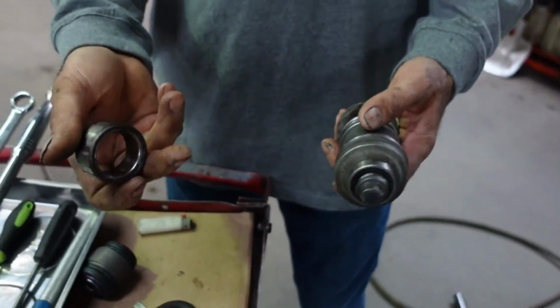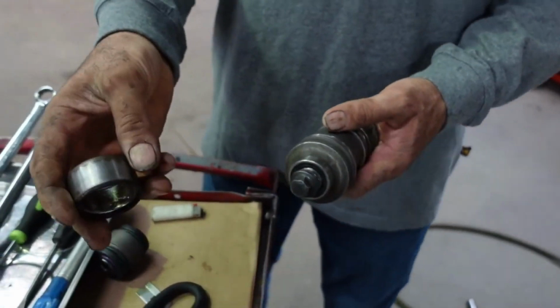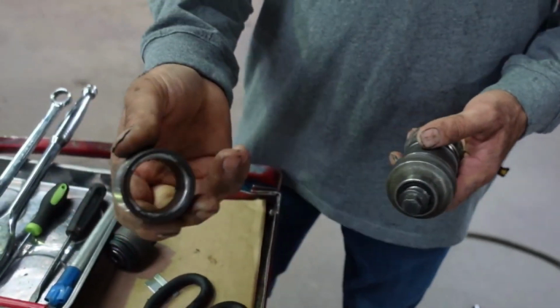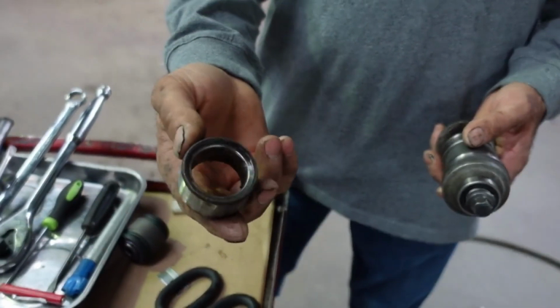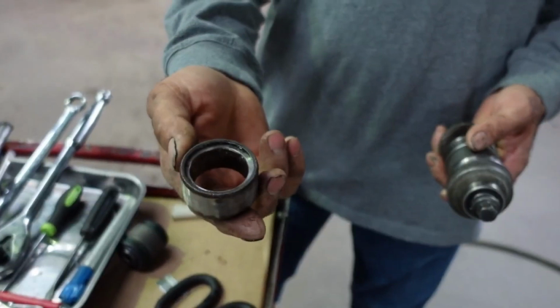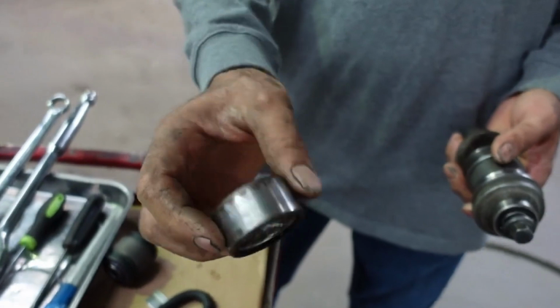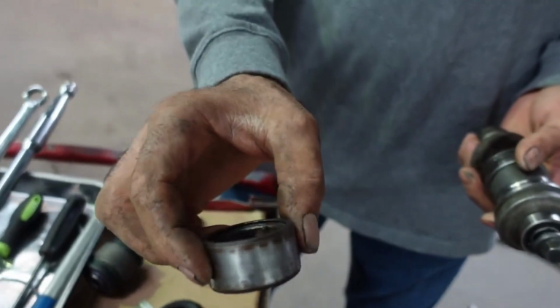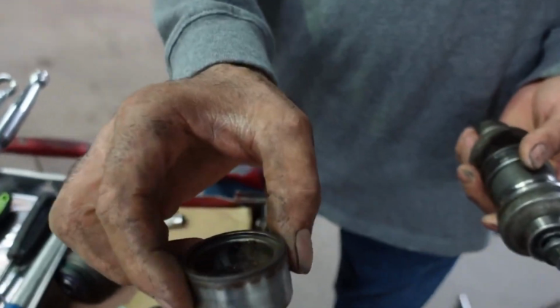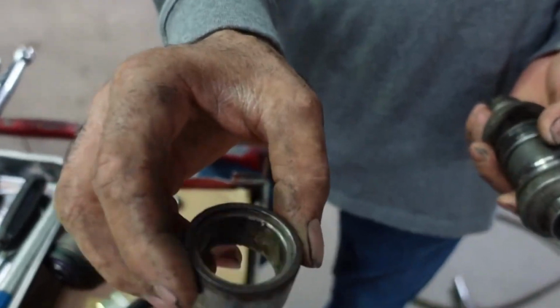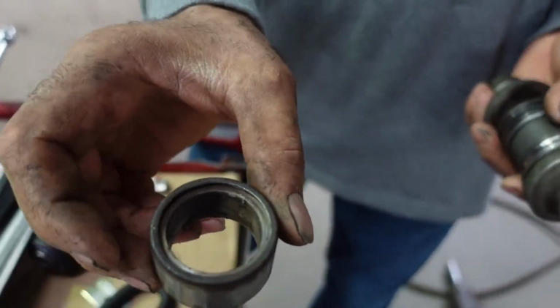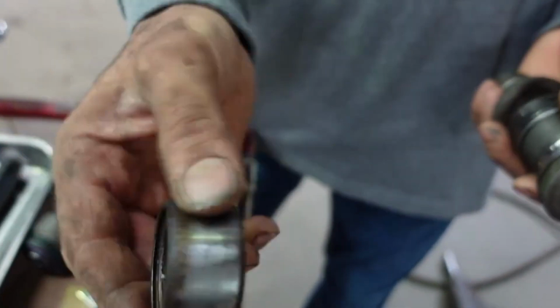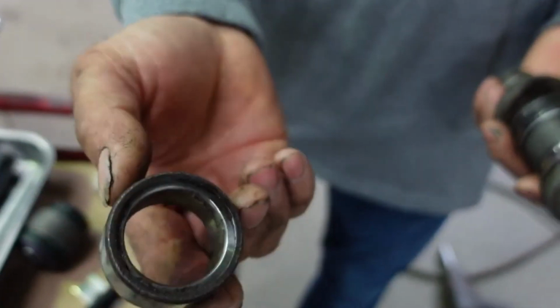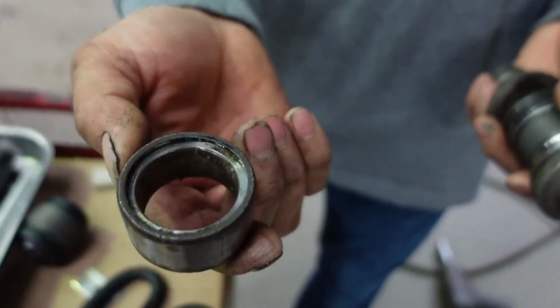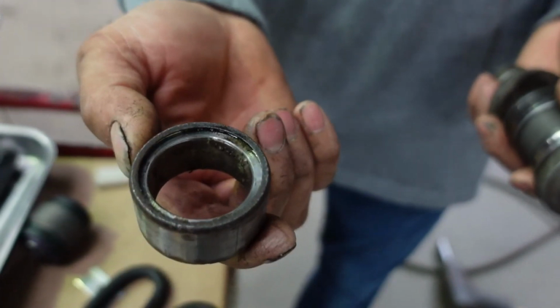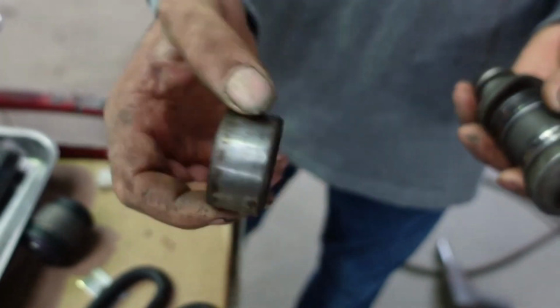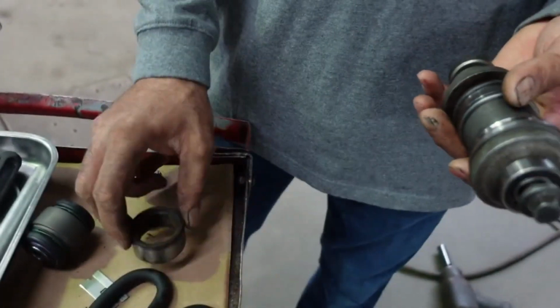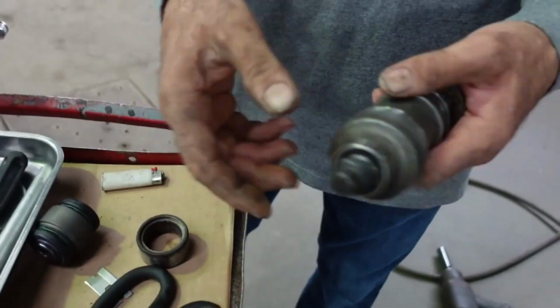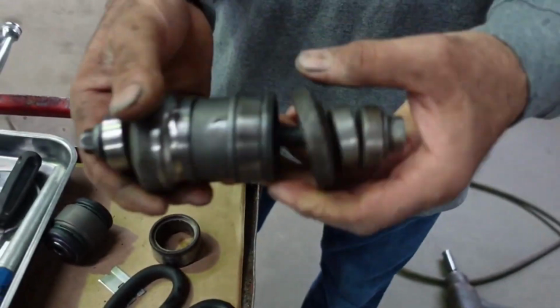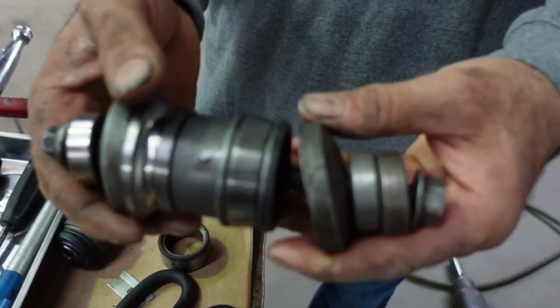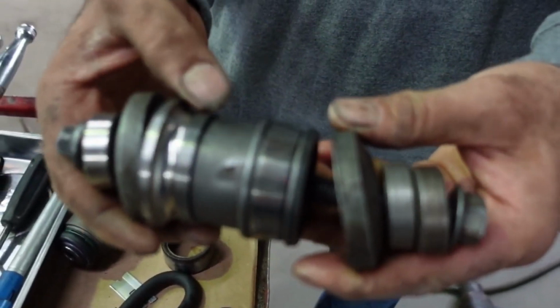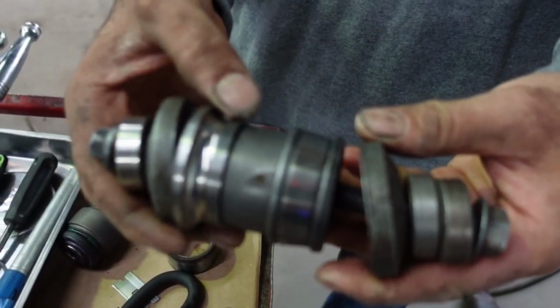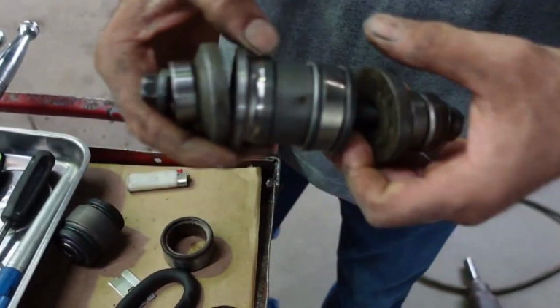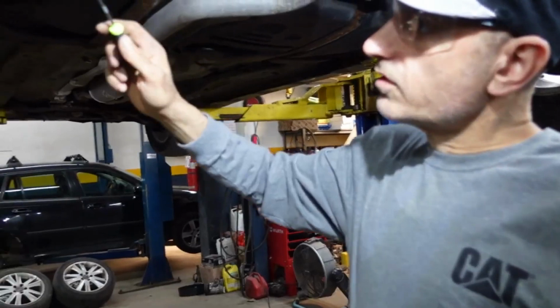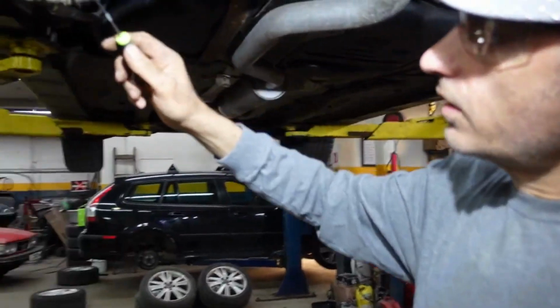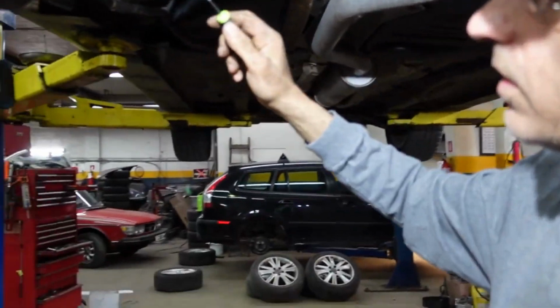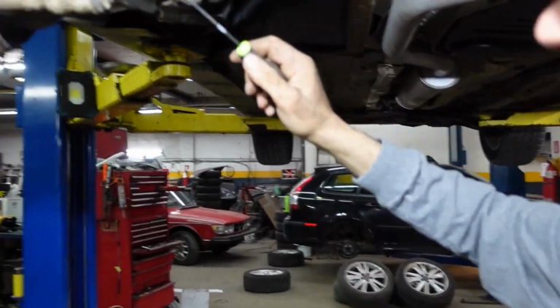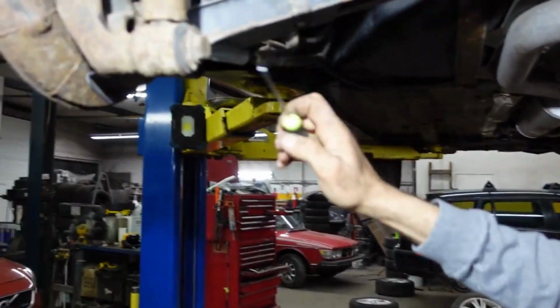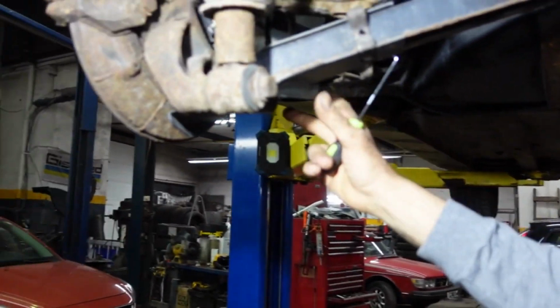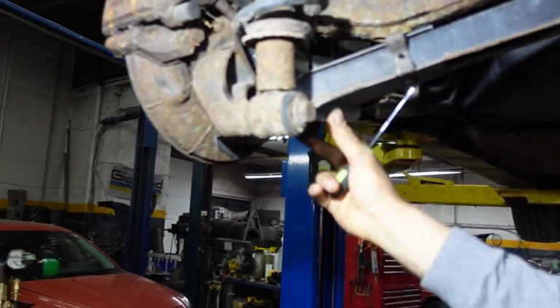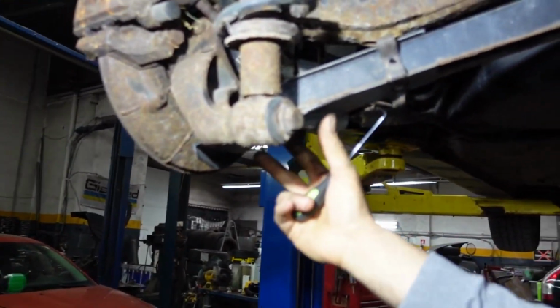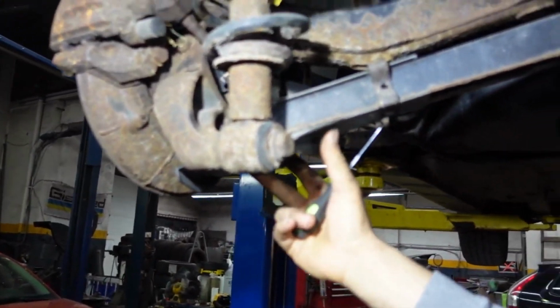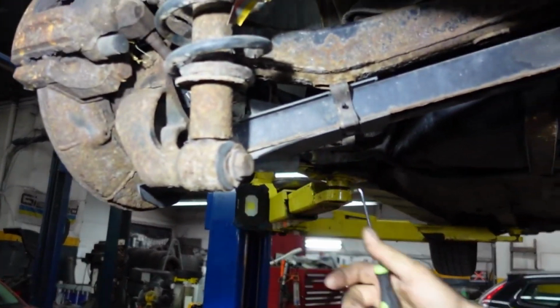This is how the bushing is going to come out, and then we're going to press it with this tool. First we're going to remove this plastic protective cover.